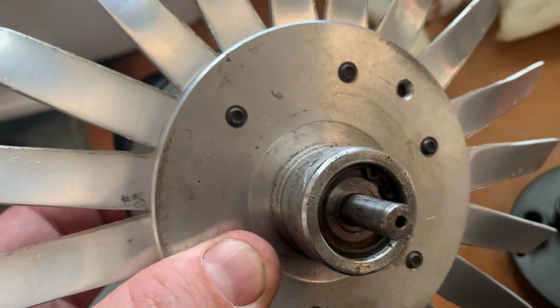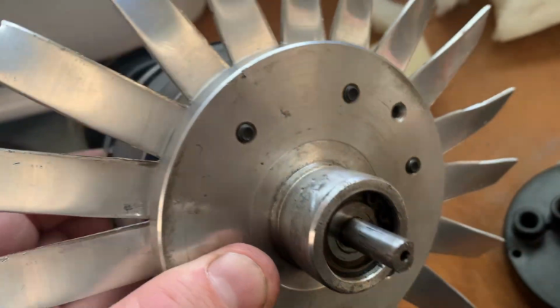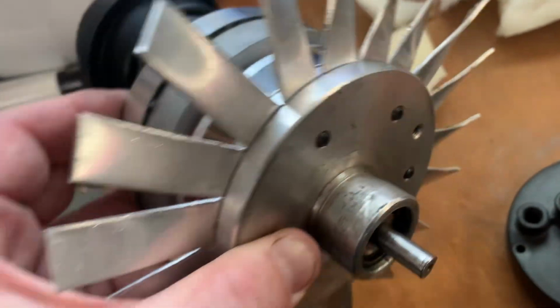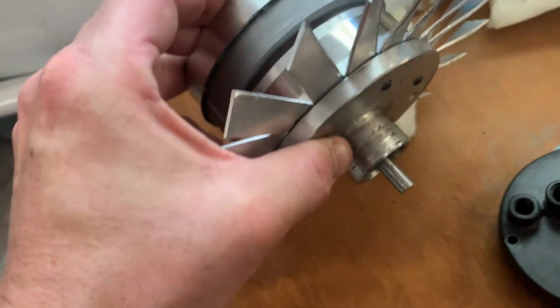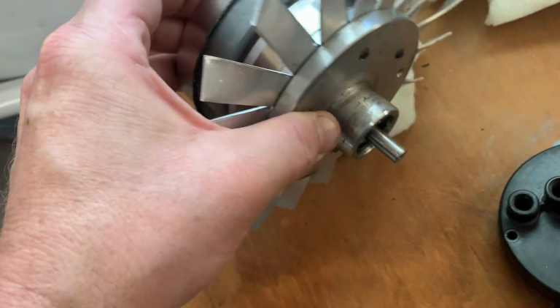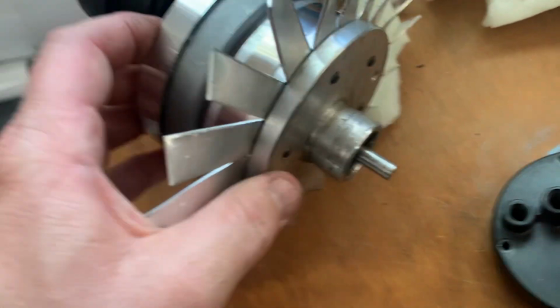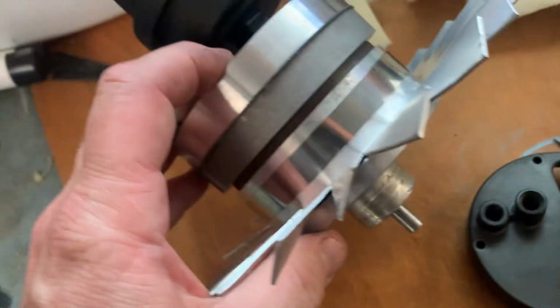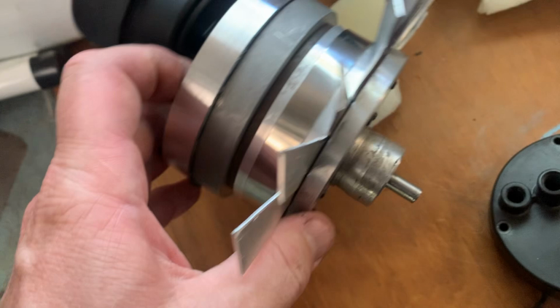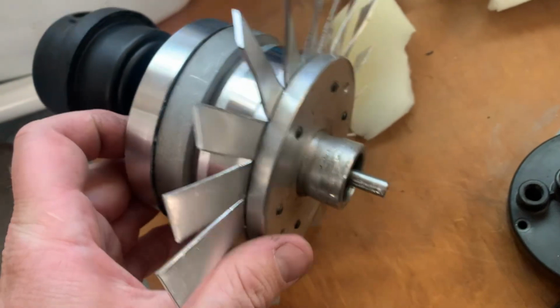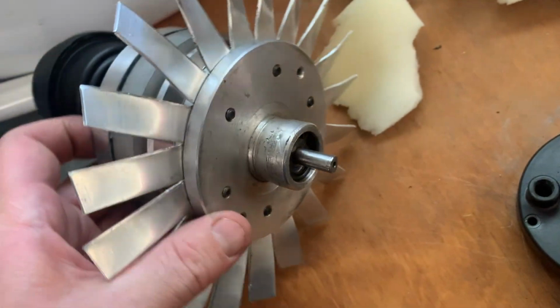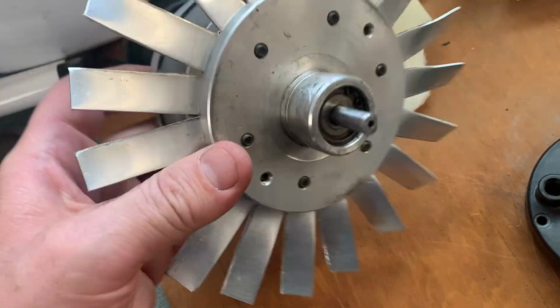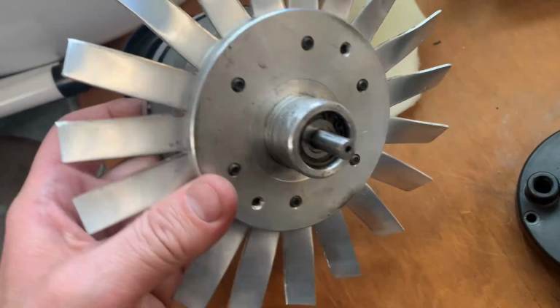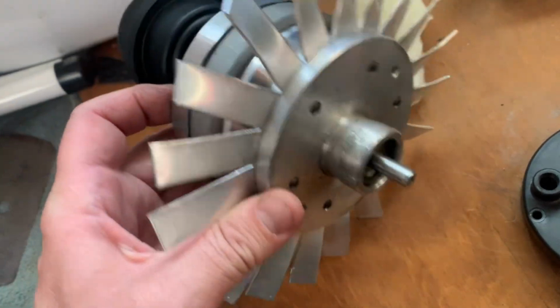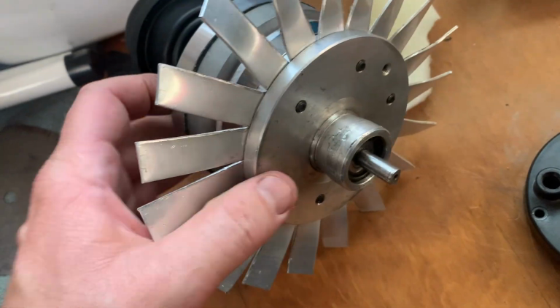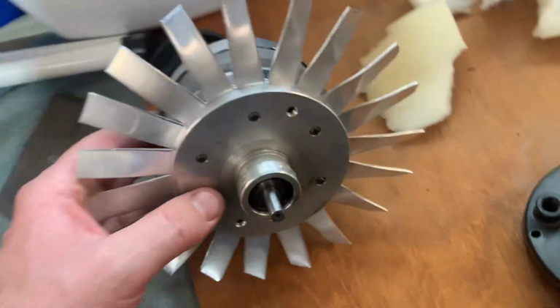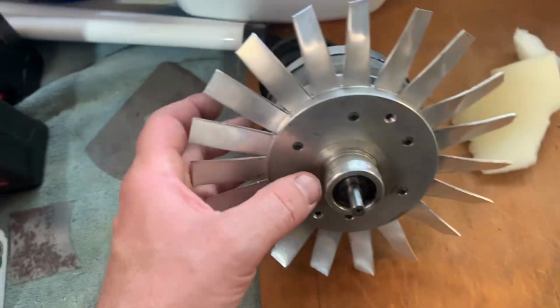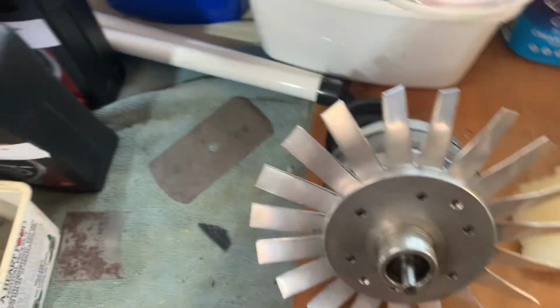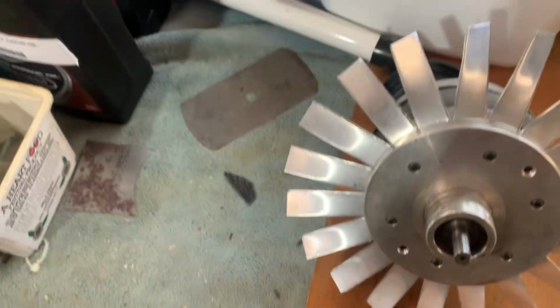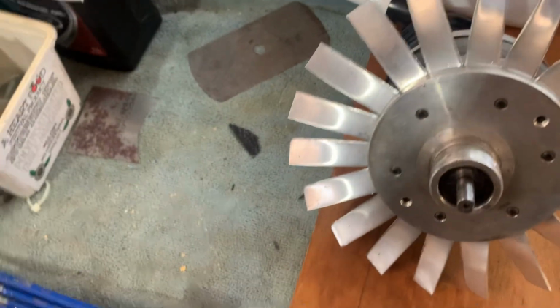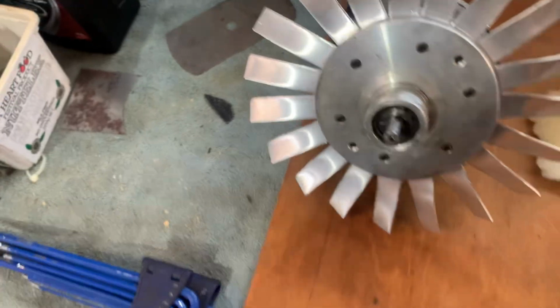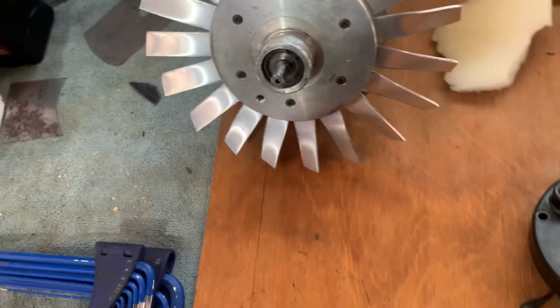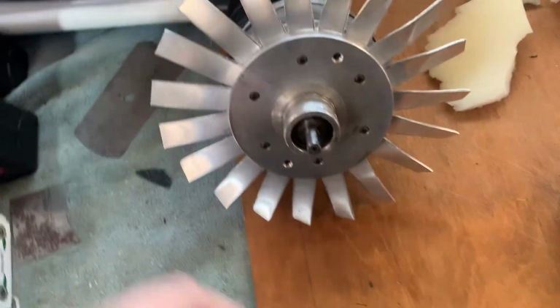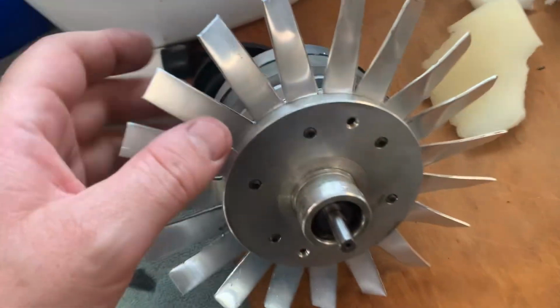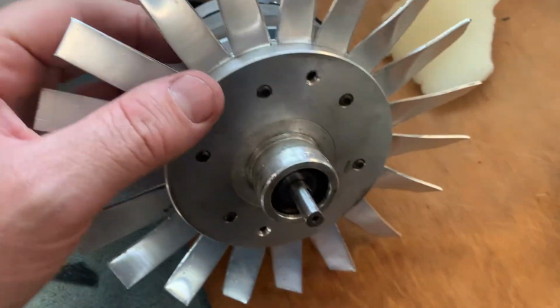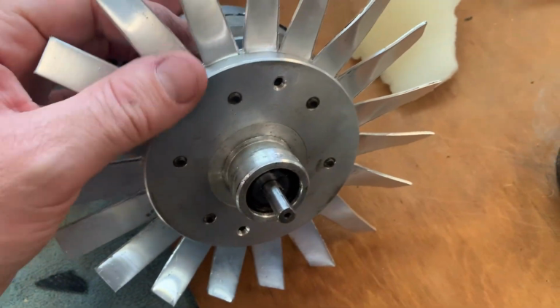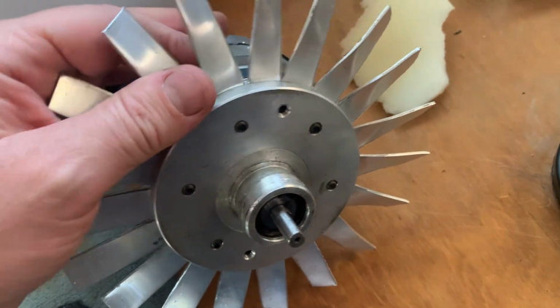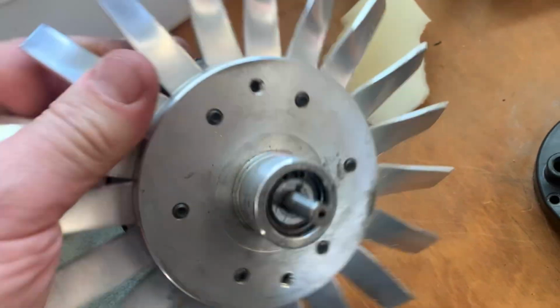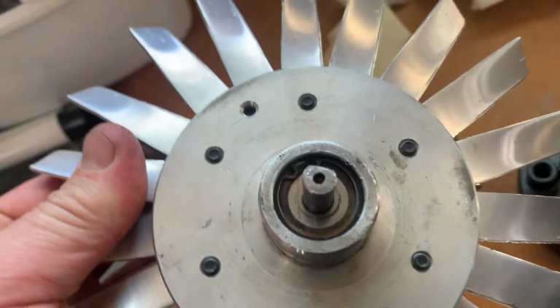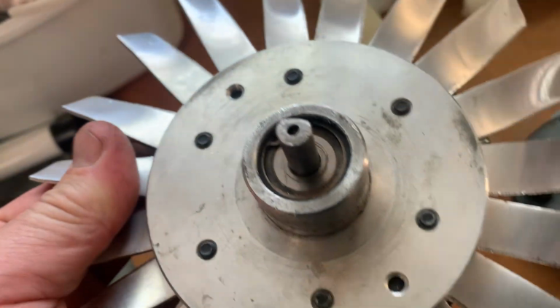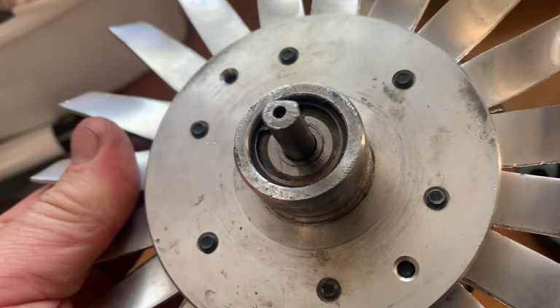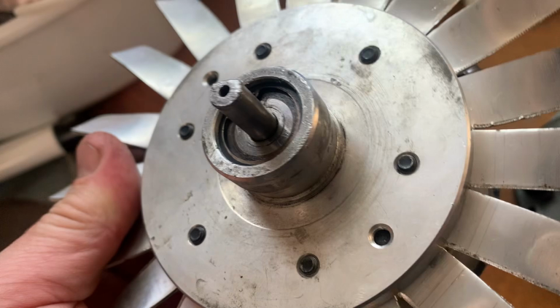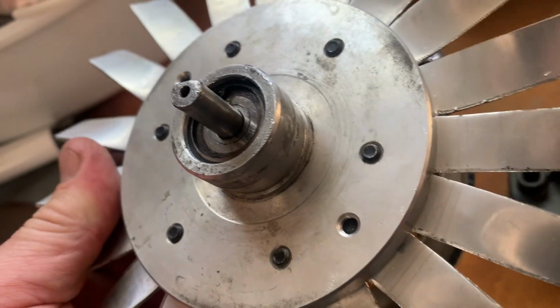So between the bearings we now put a bit of high-temperature bearing grease to keep things lubricated. We've also fitted quality high-temperature bearings — basically regular bearings but with a high-temperature rubber seal on each end and high-temperature bearing grease inside.